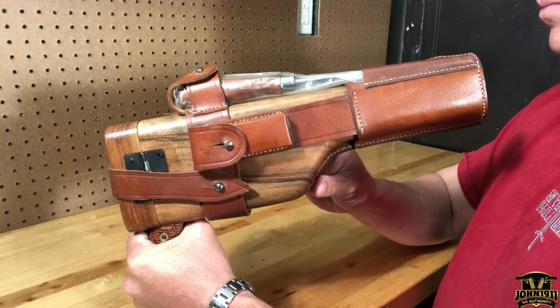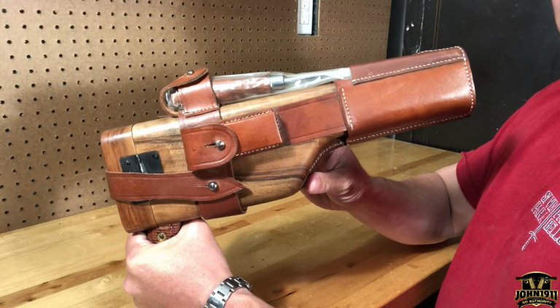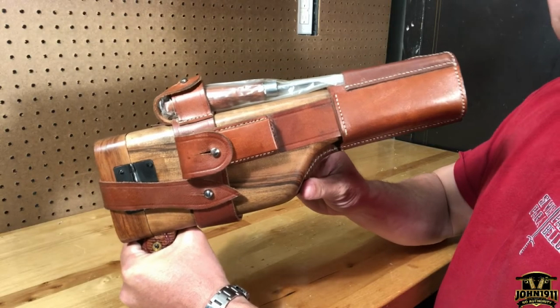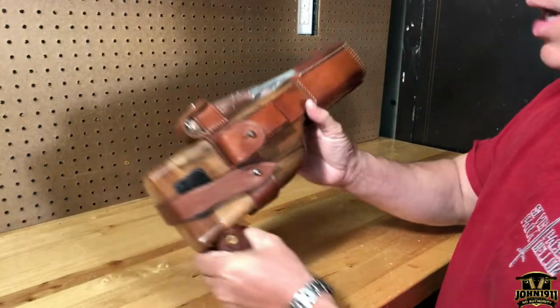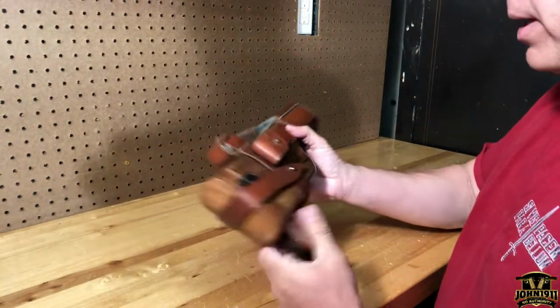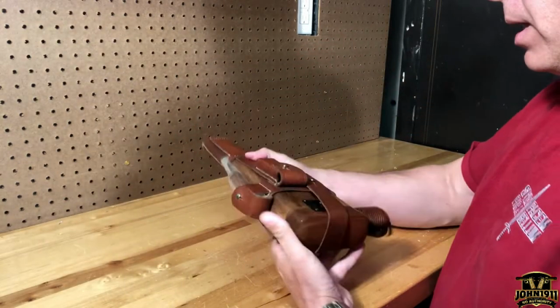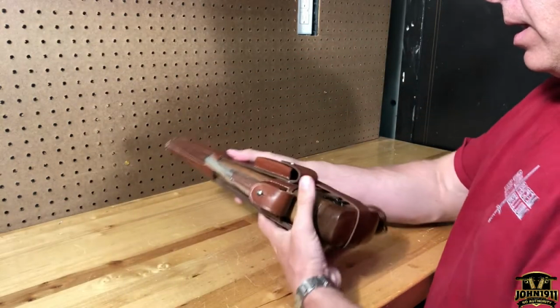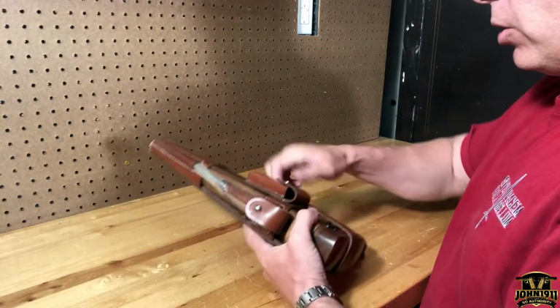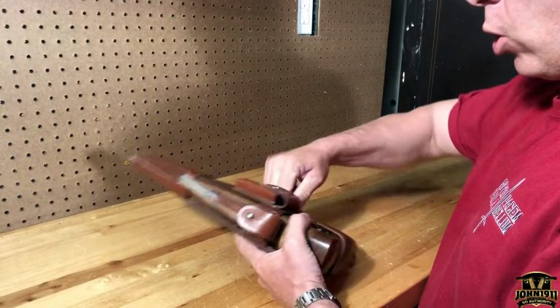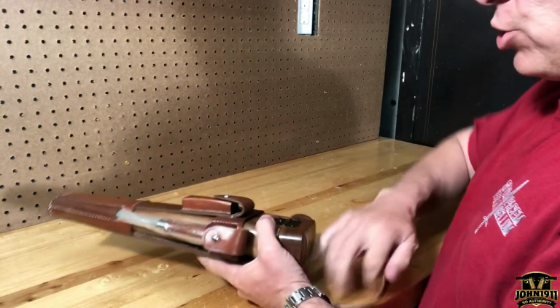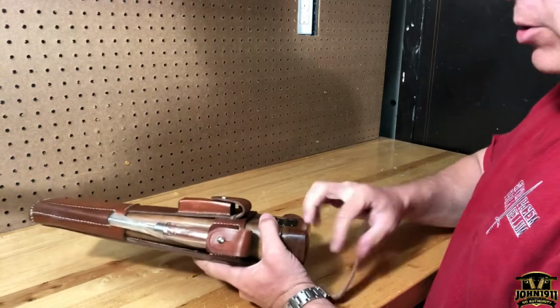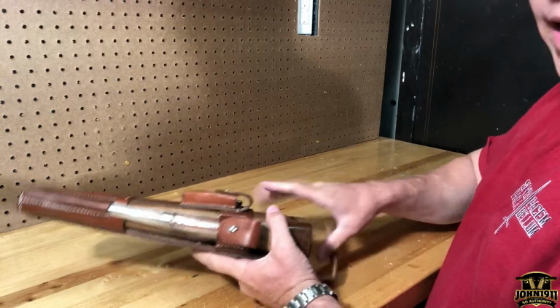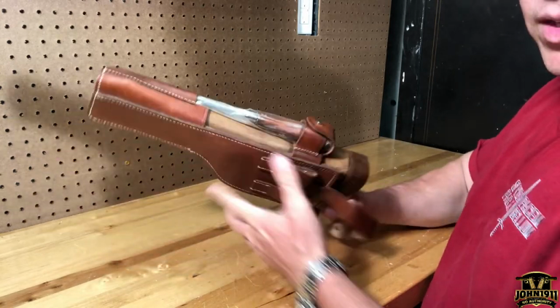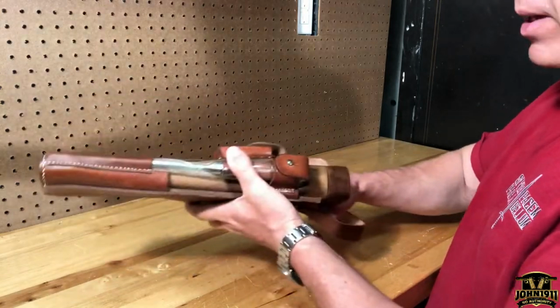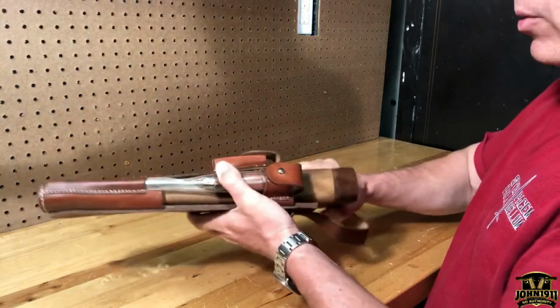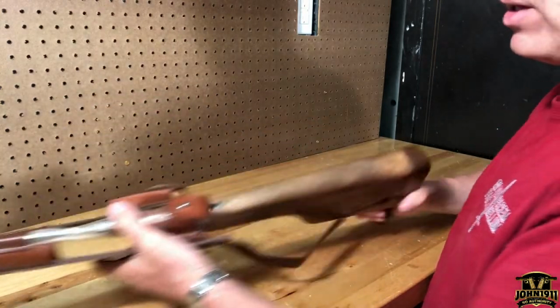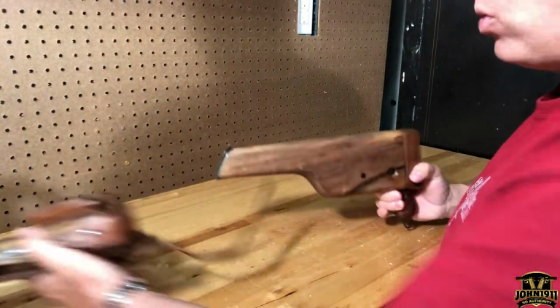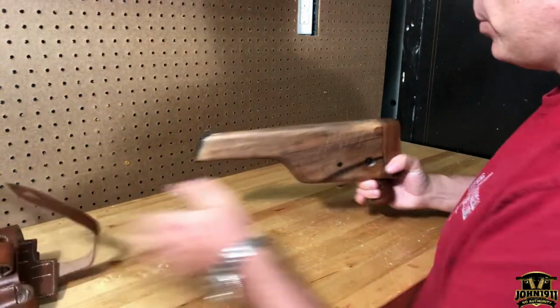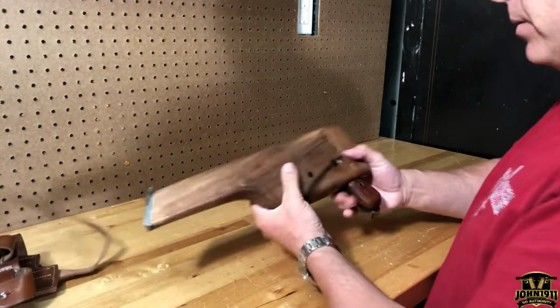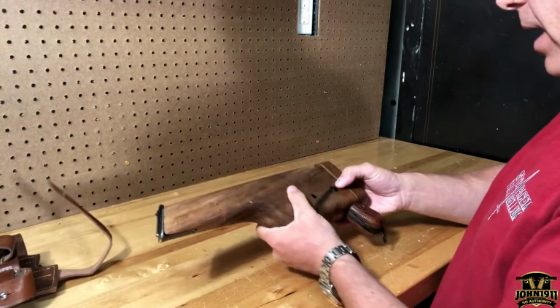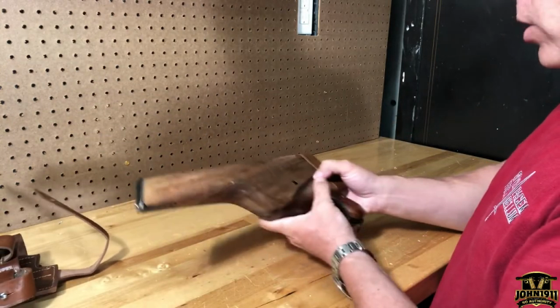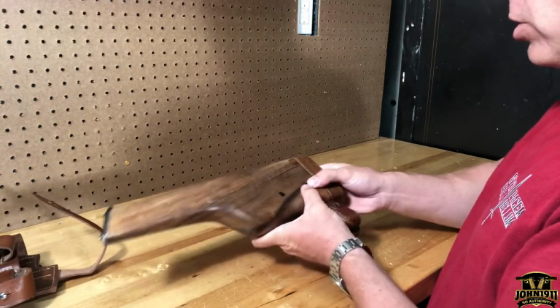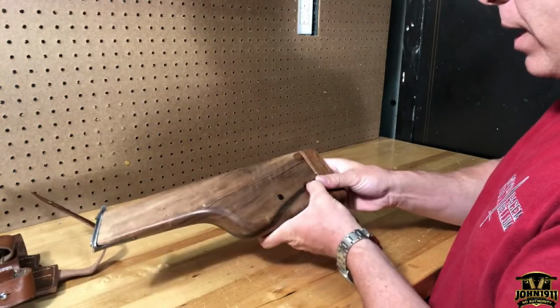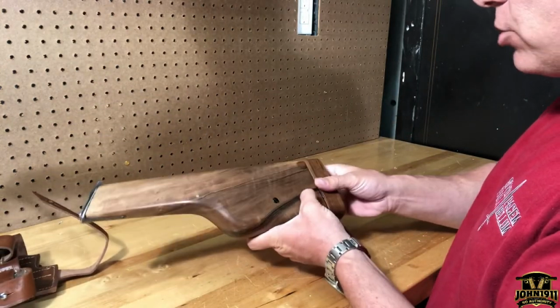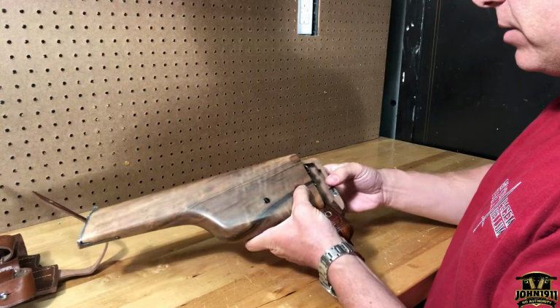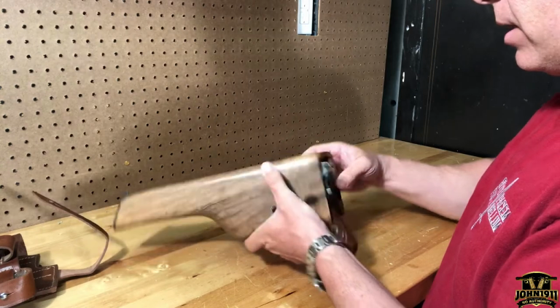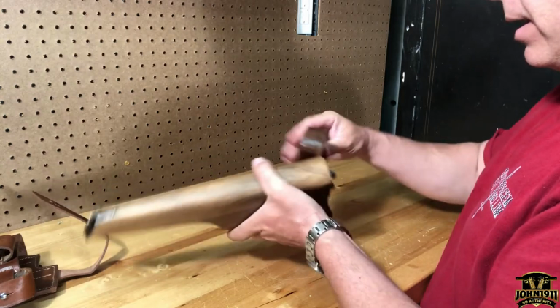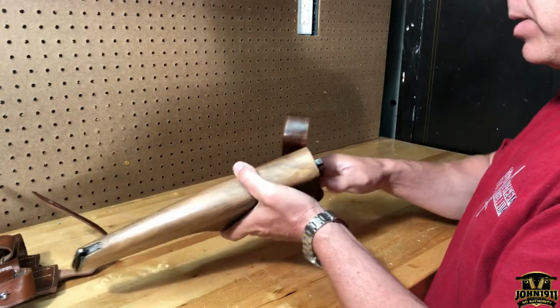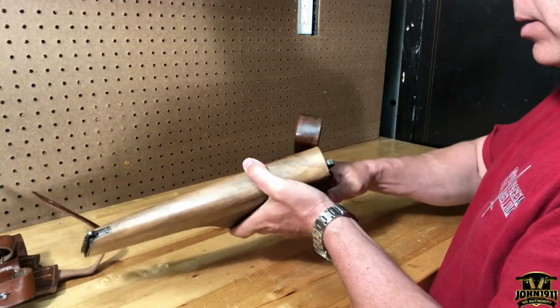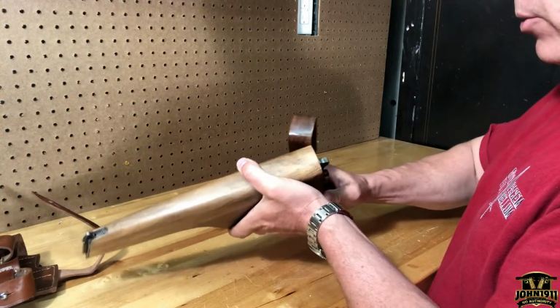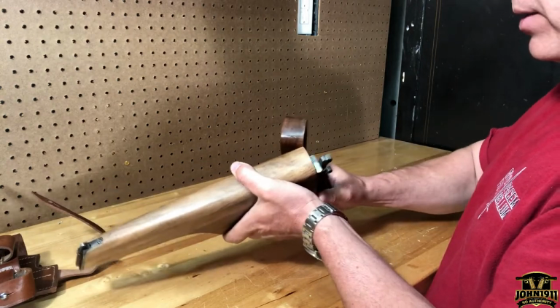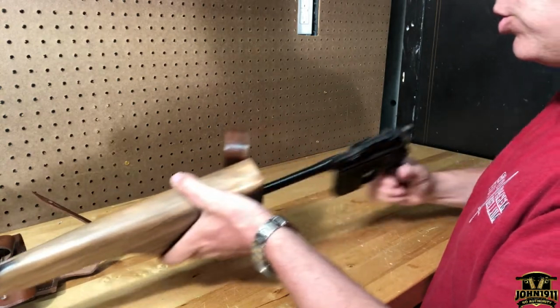Welcome back everybody. We're doing an armory chat today, something we haven't done in a while. There's construction on the range and it's kind of busy, so we can't really go out there and shoot too much.